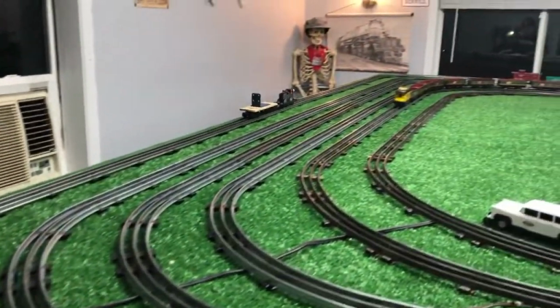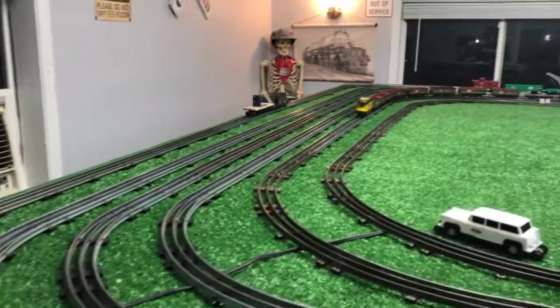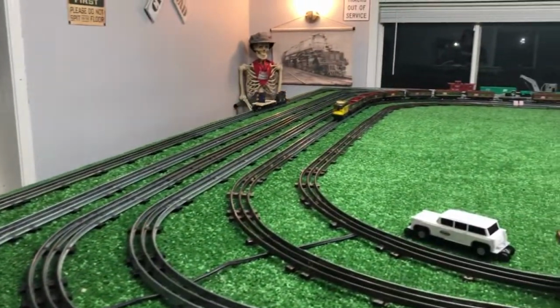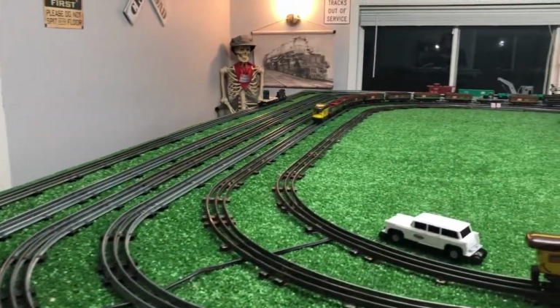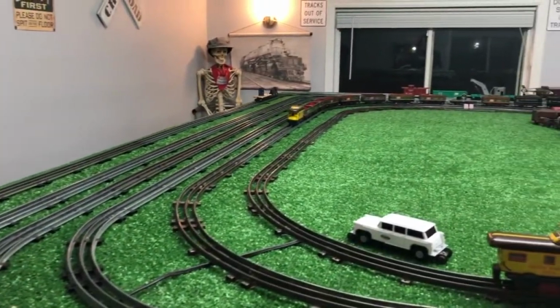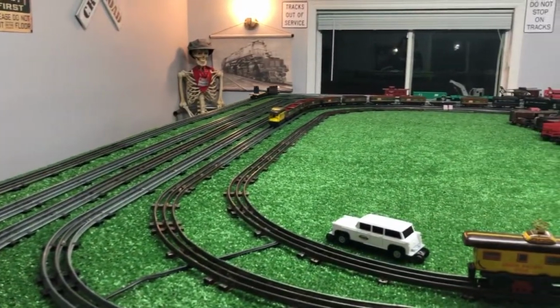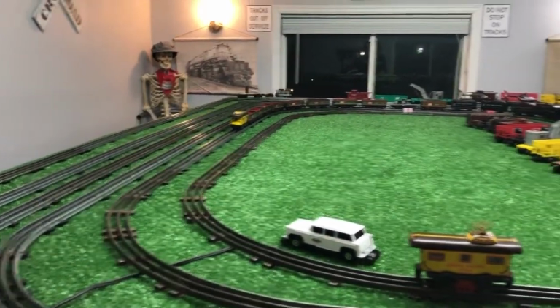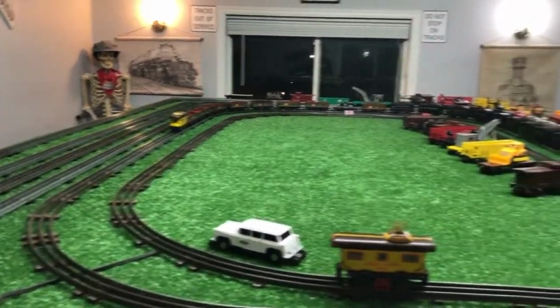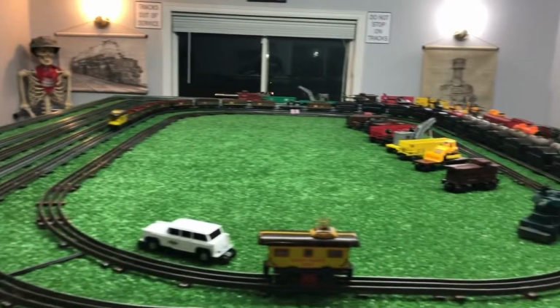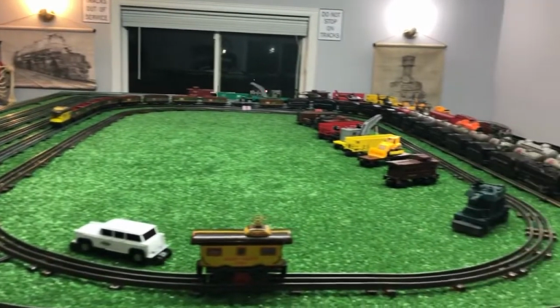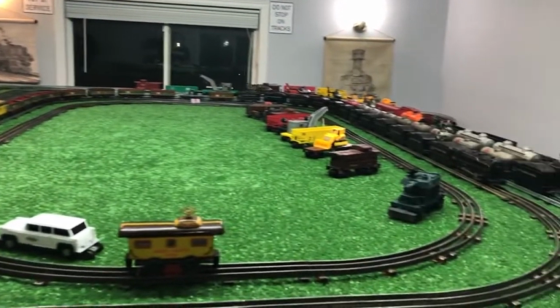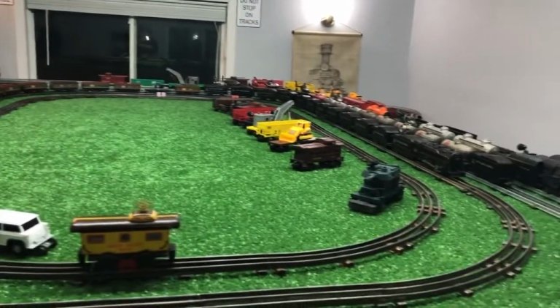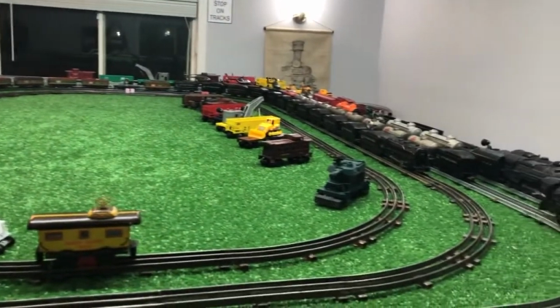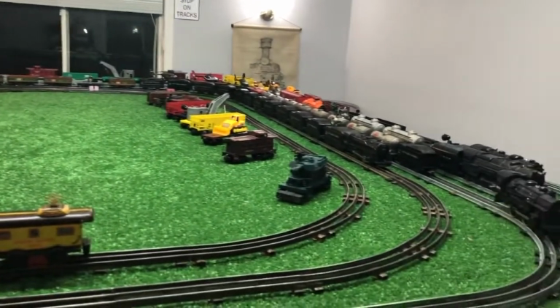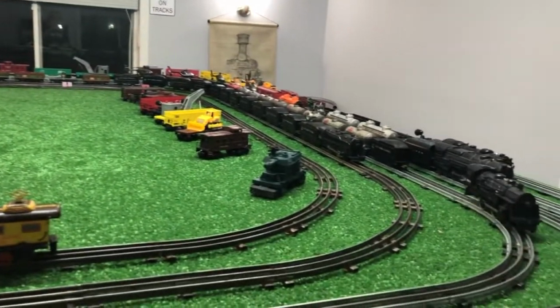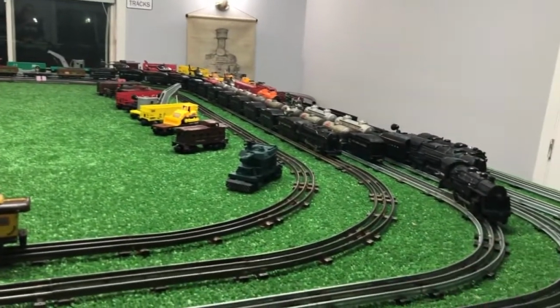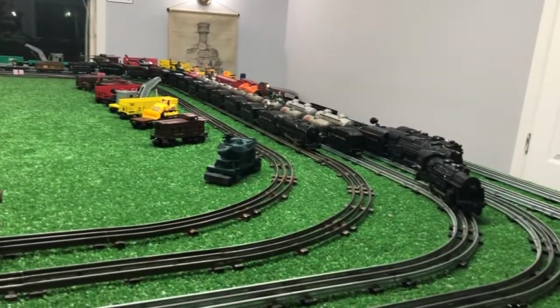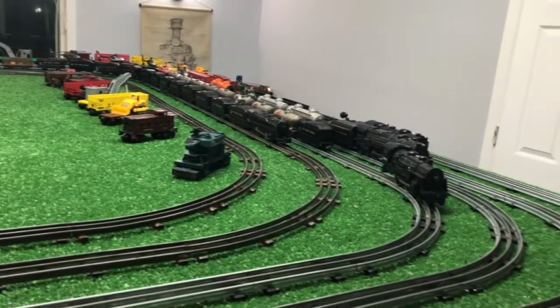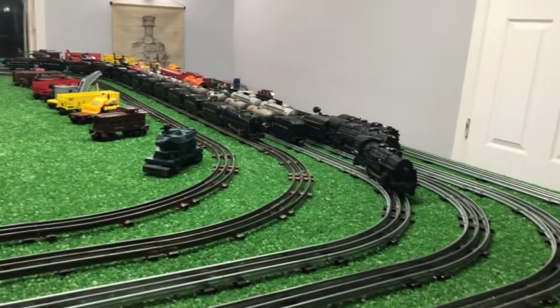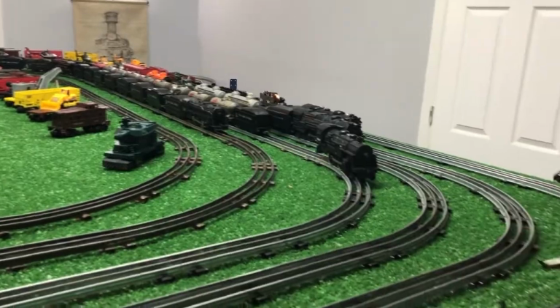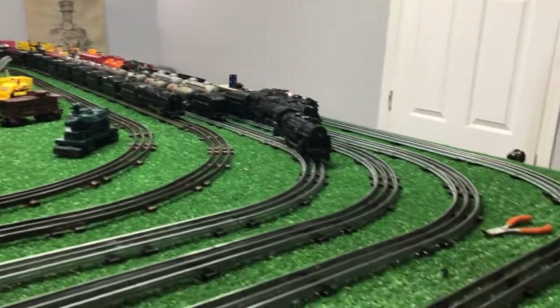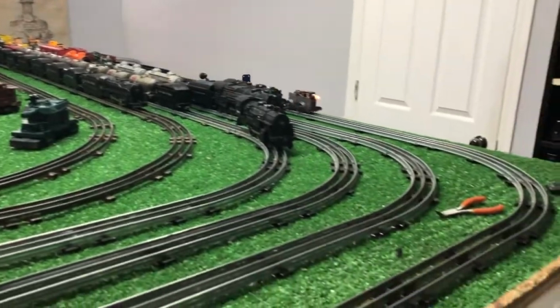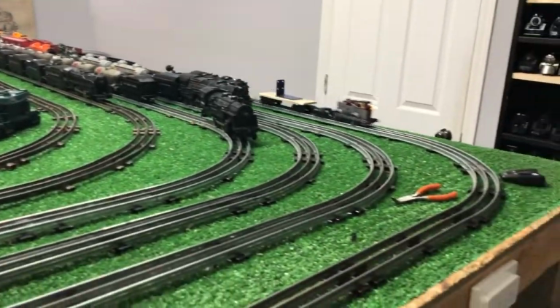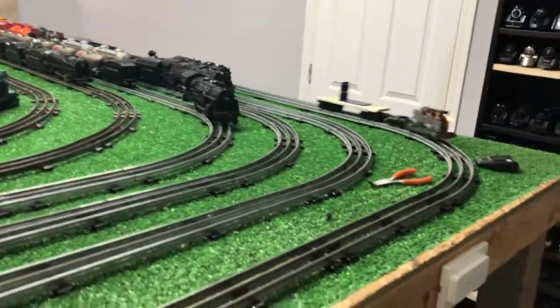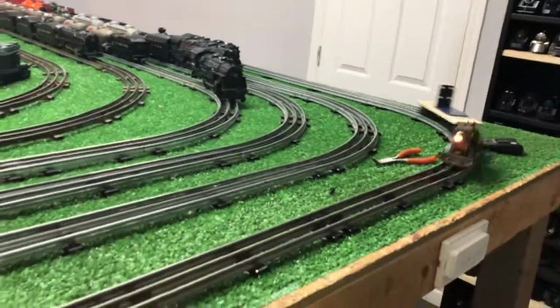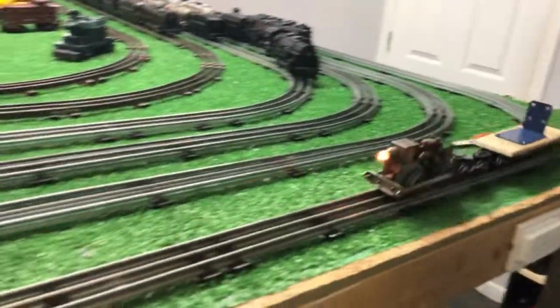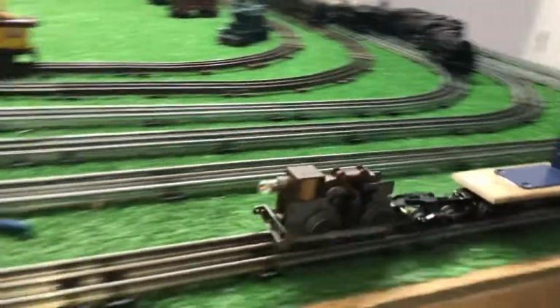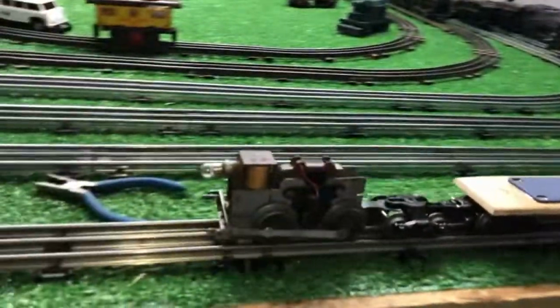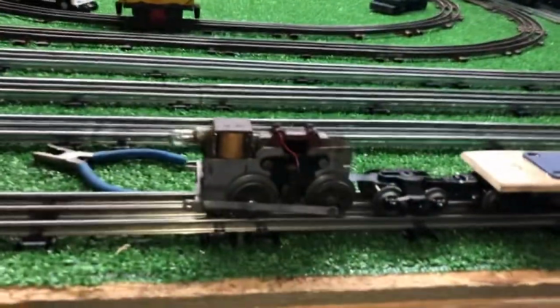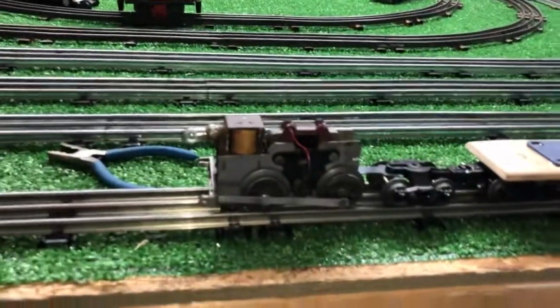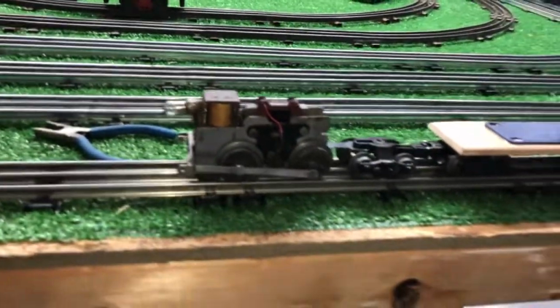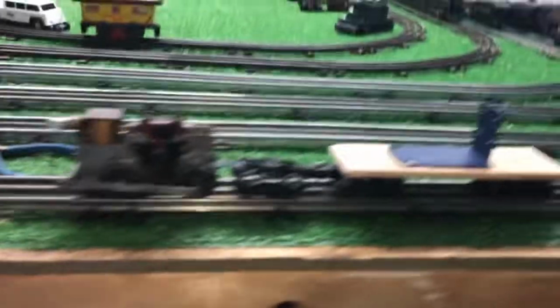I'll shoot a video with it and see what it comes out like. But tonight I'm just keeping myself busy — not a whole lot happening here. This old motor modified to pull the camera car.